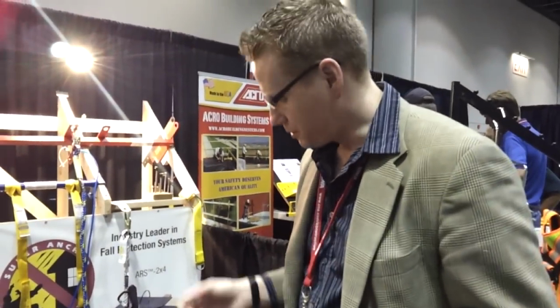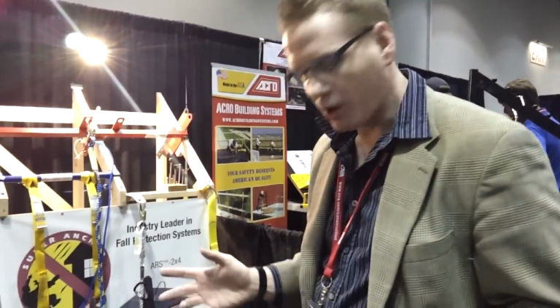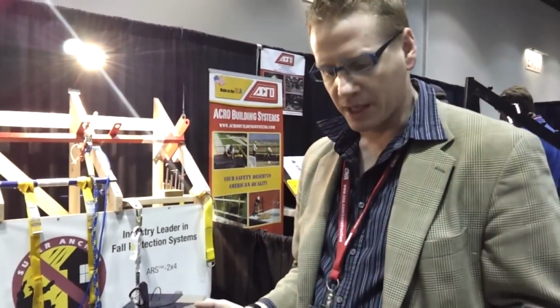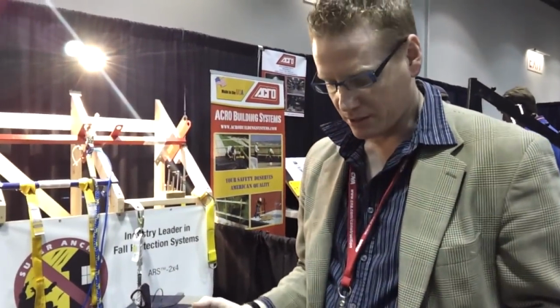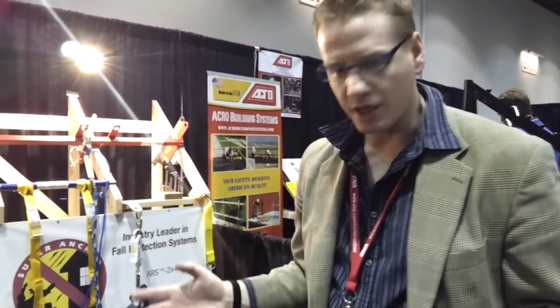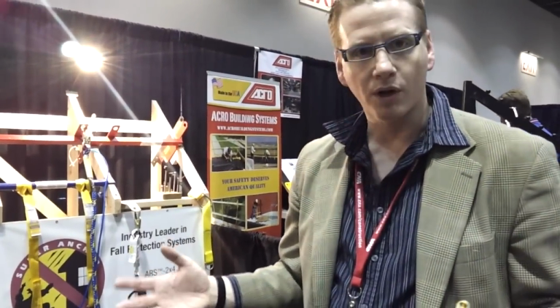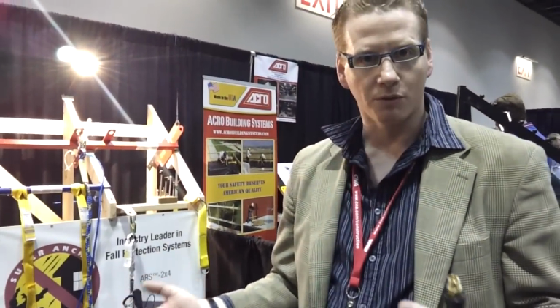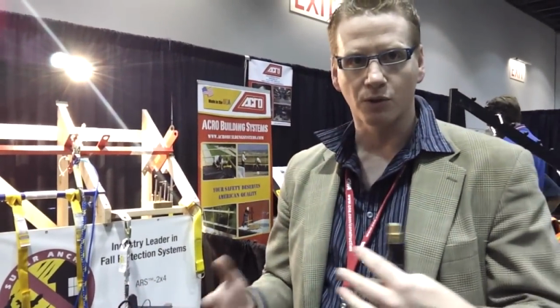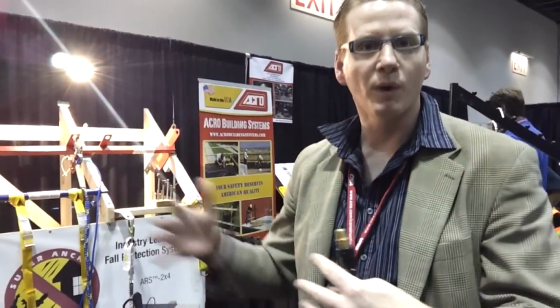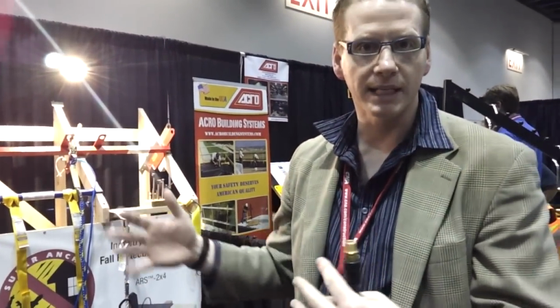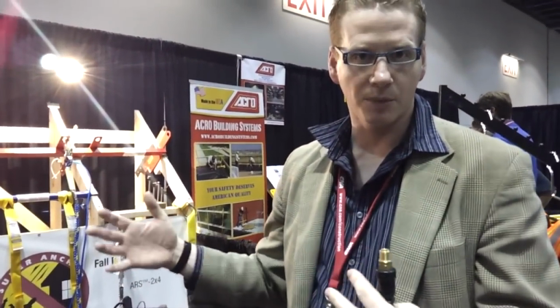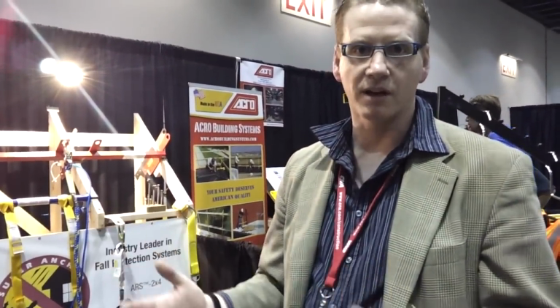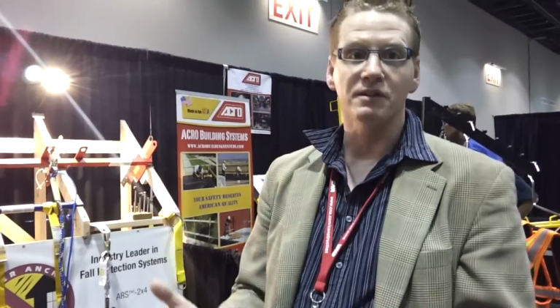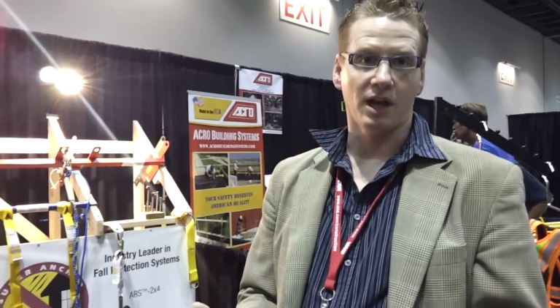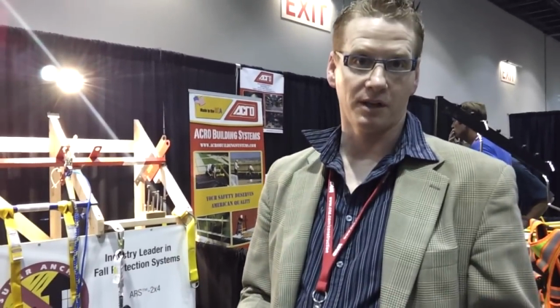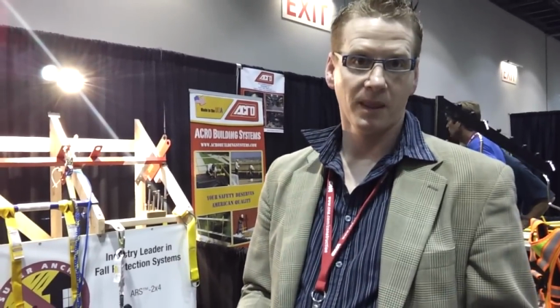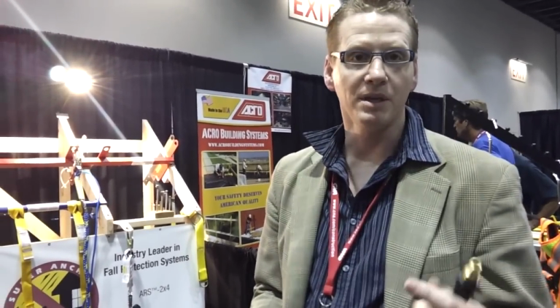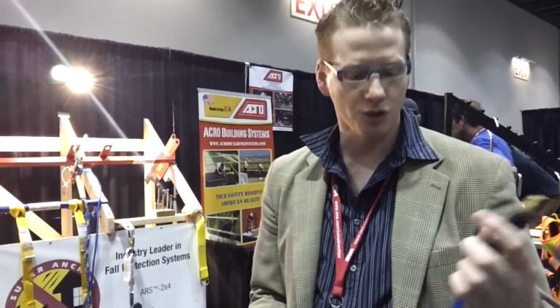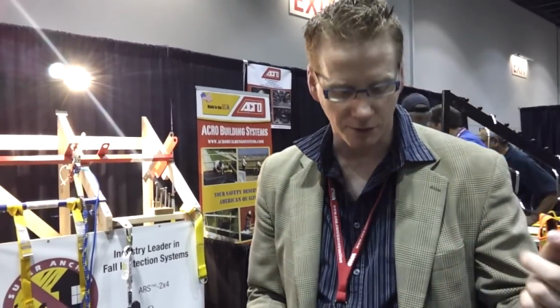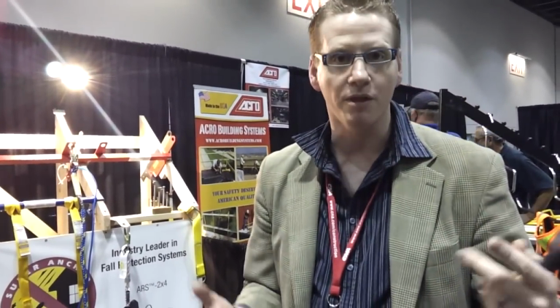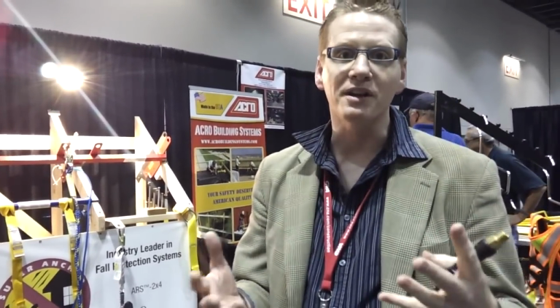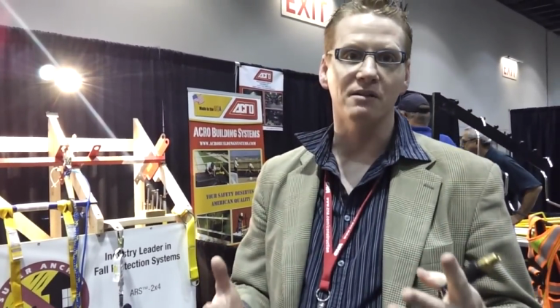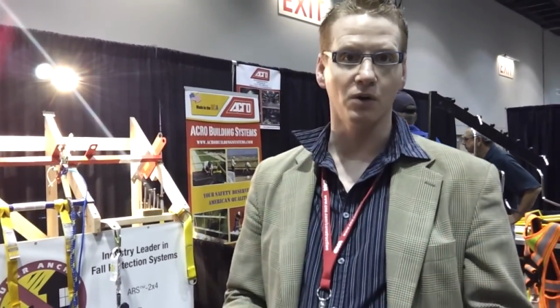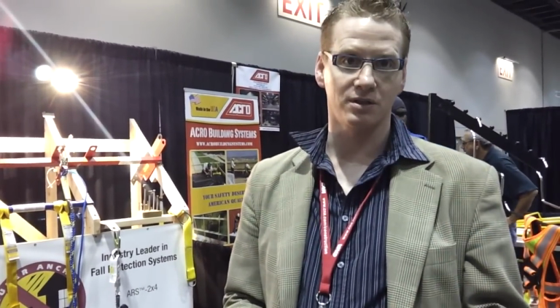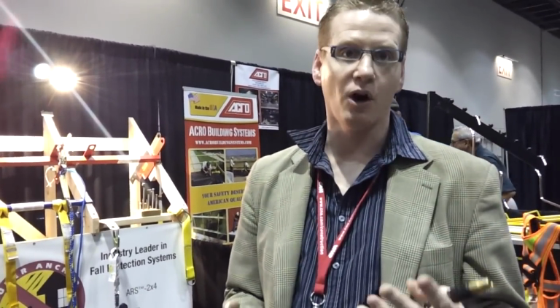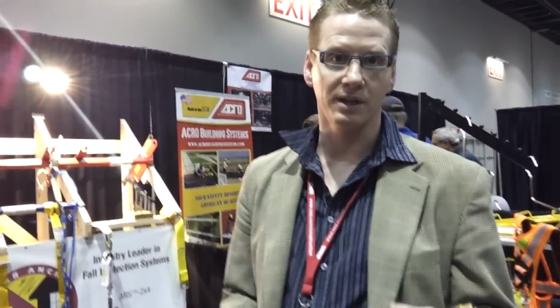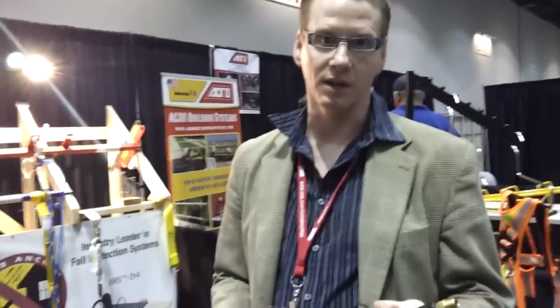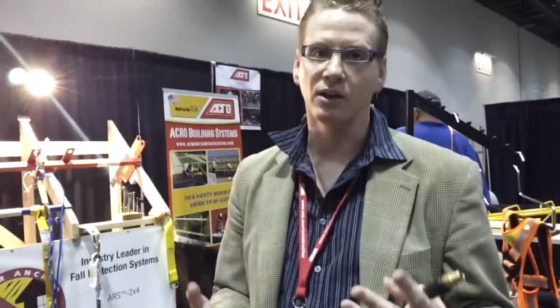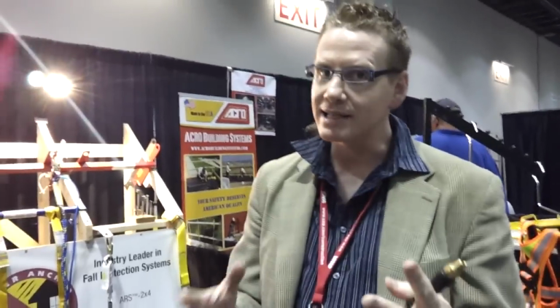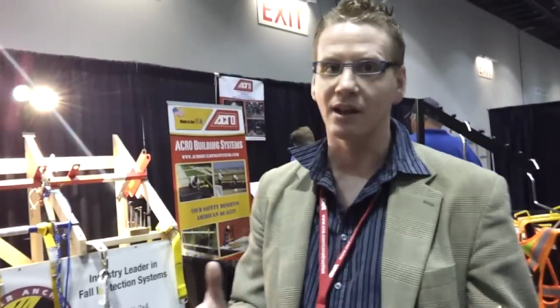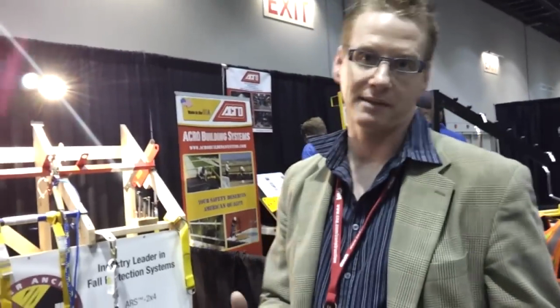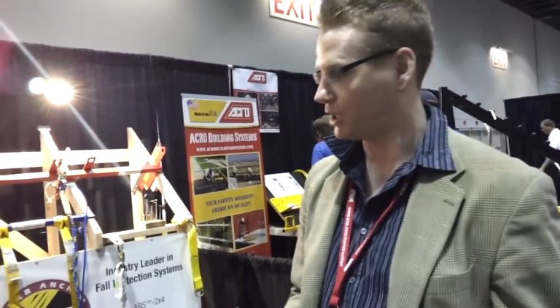The problem is, say you're working on a roof that's only 20 feet deep and you've got a 50 foot lifeline. That means you're dragging around 30 feet of hose all day long, and a lot of guys didn't like that.